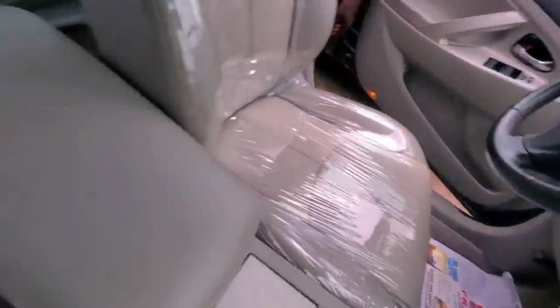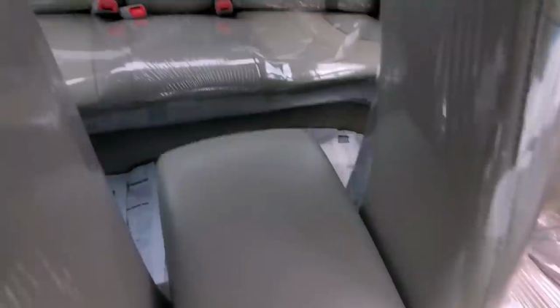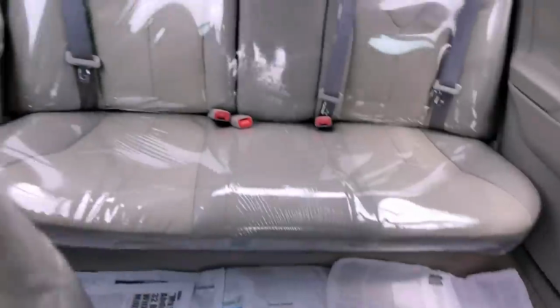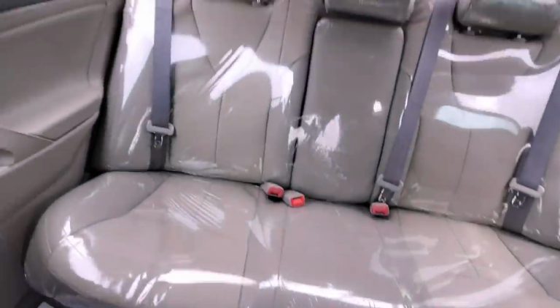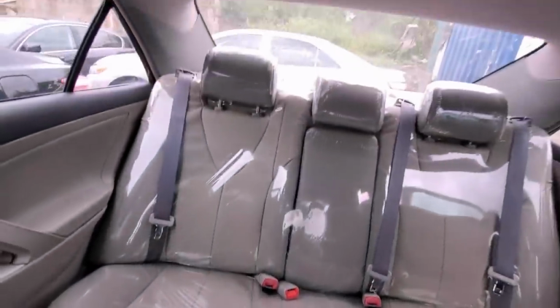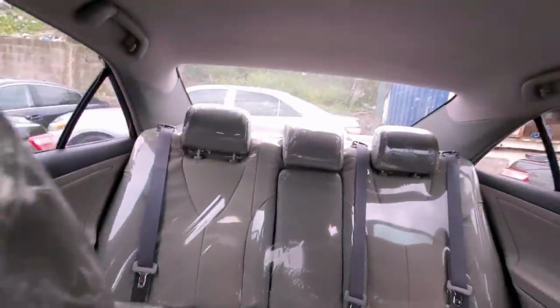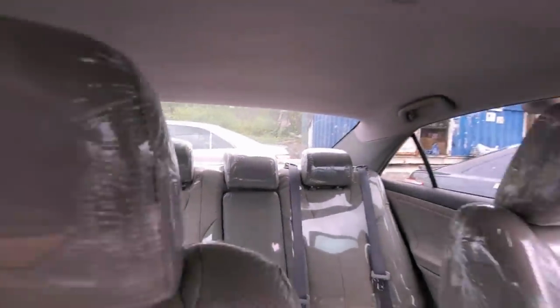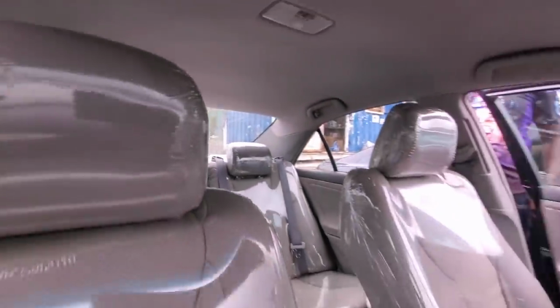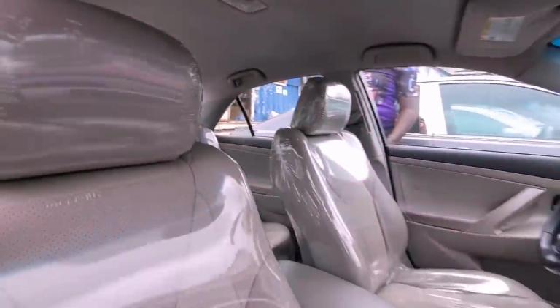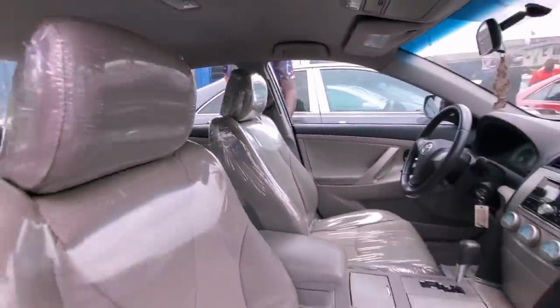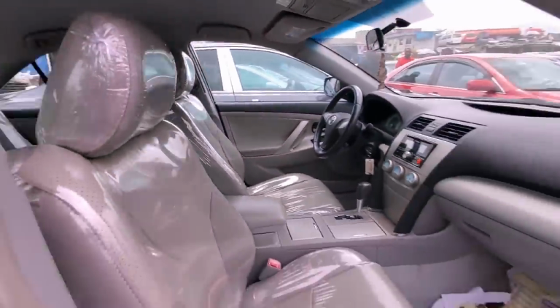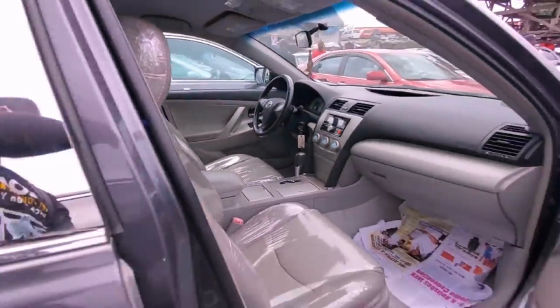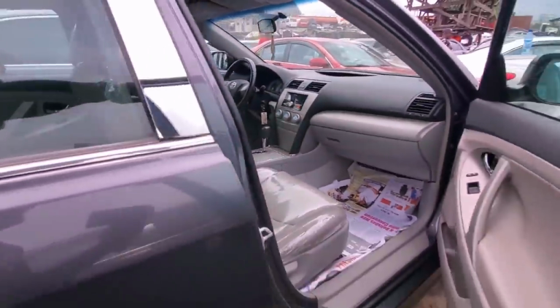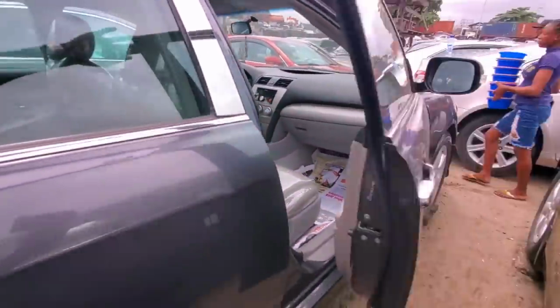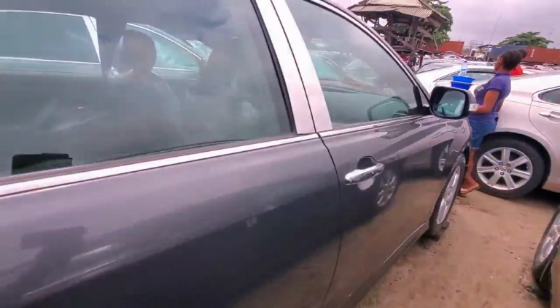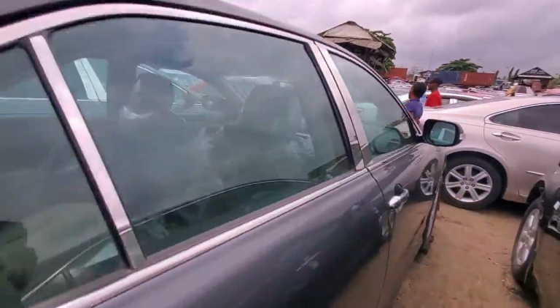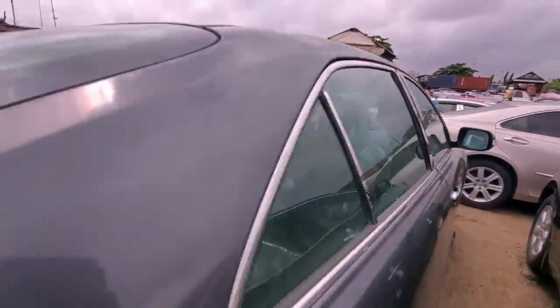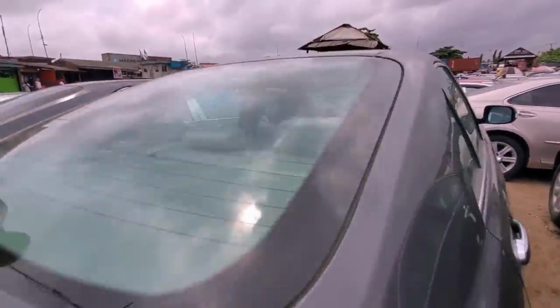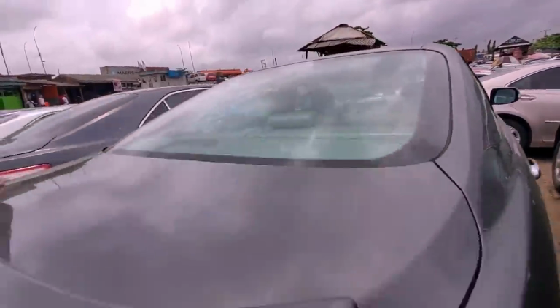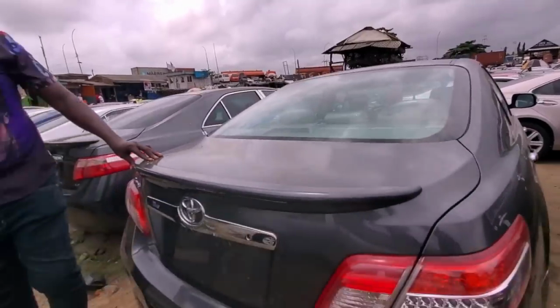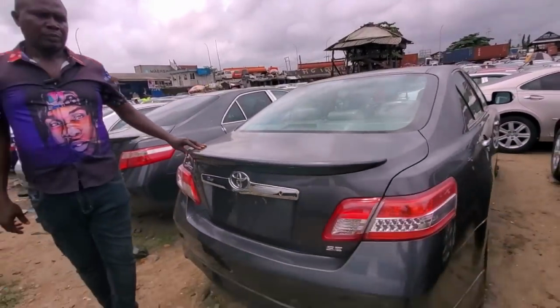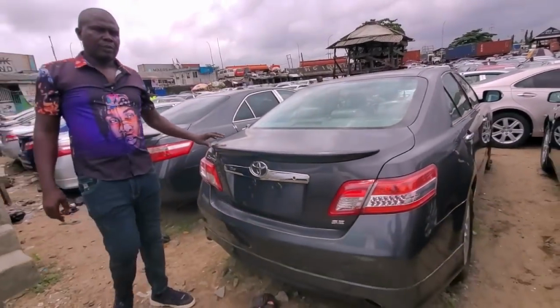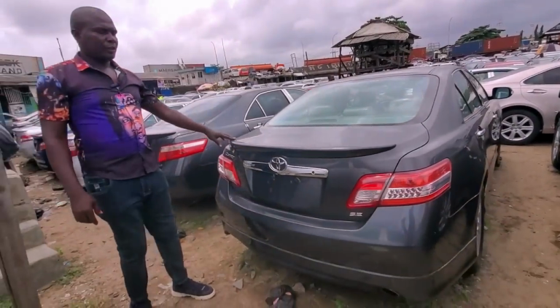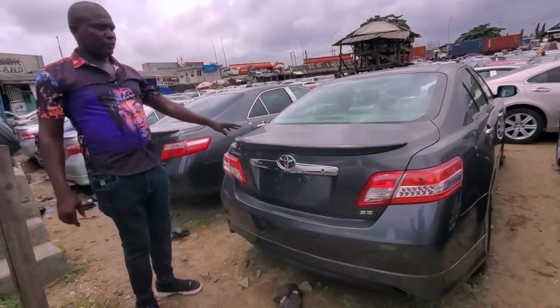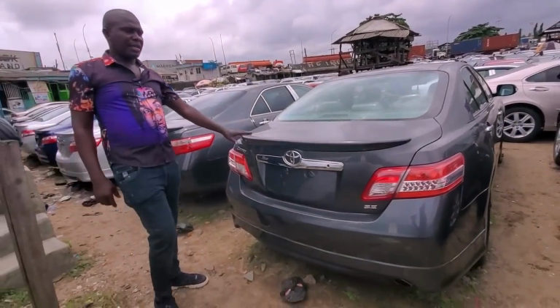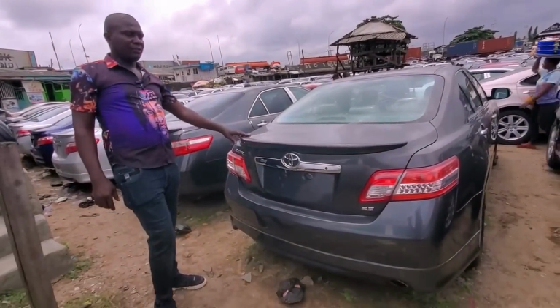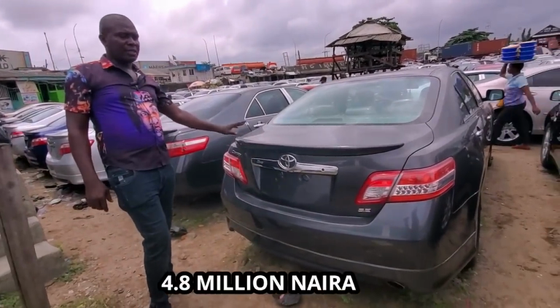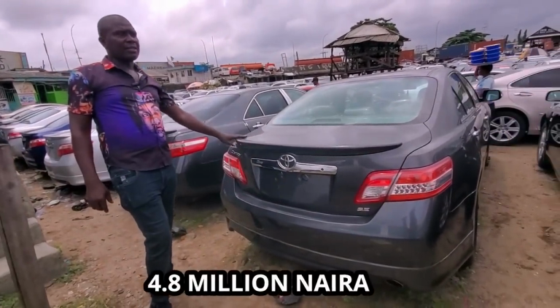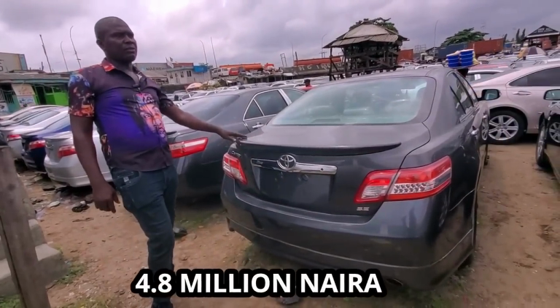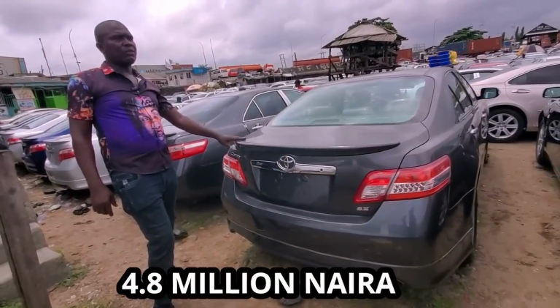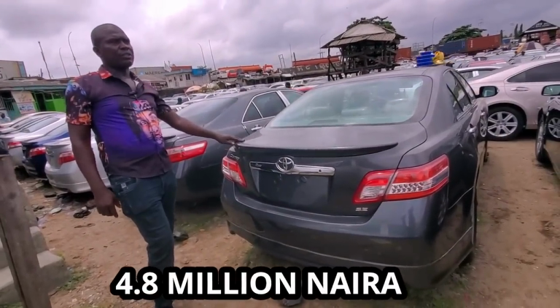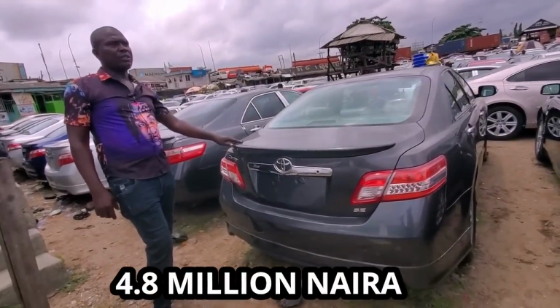Check the rear as well. So this is 2009-2010. I'll give you this one for ₦4.8 million.